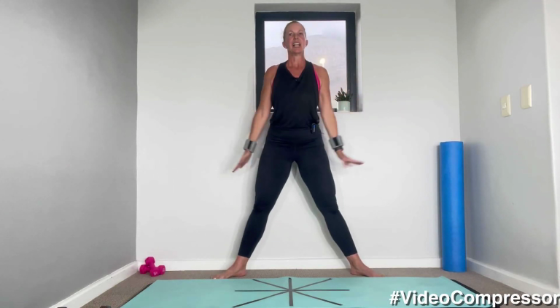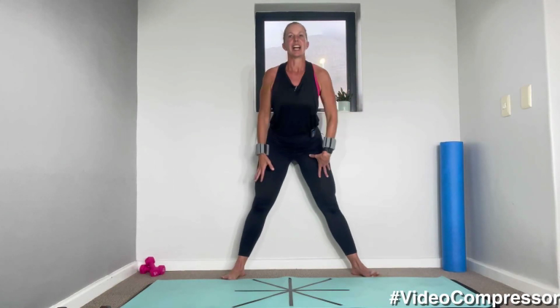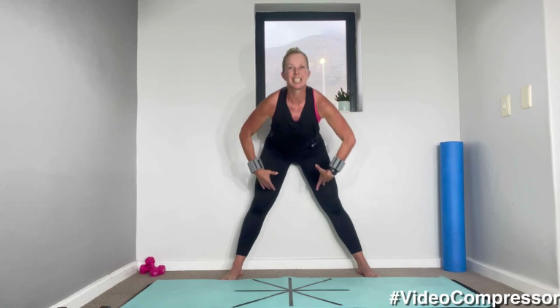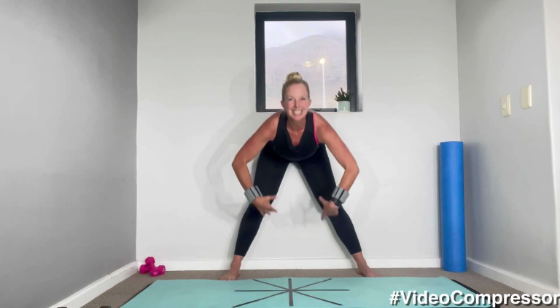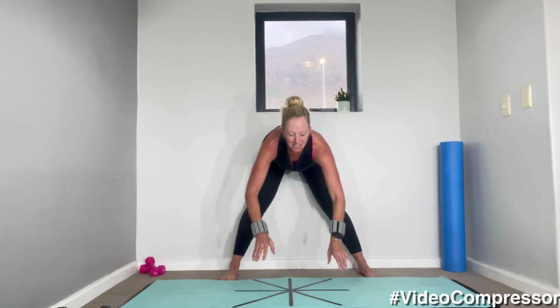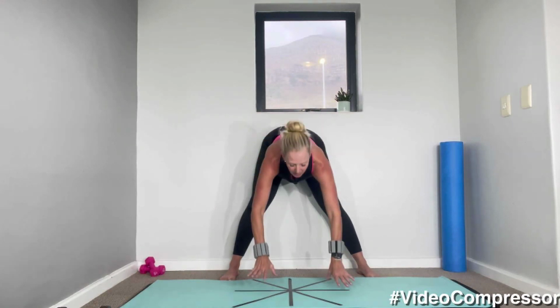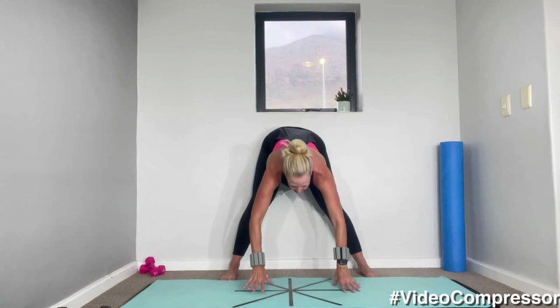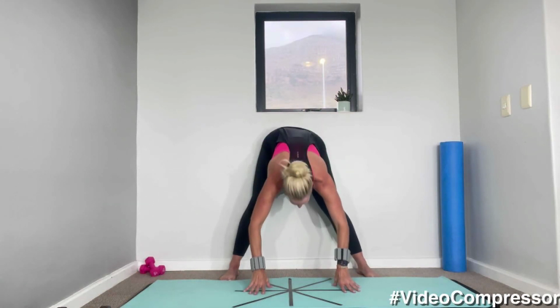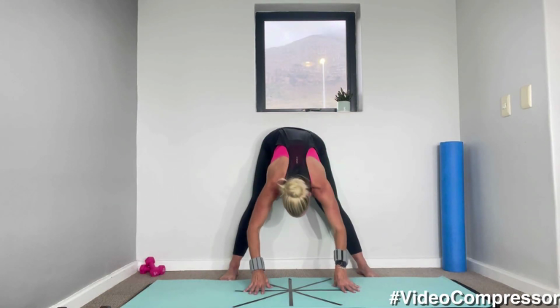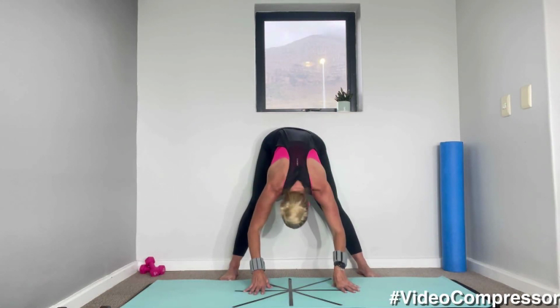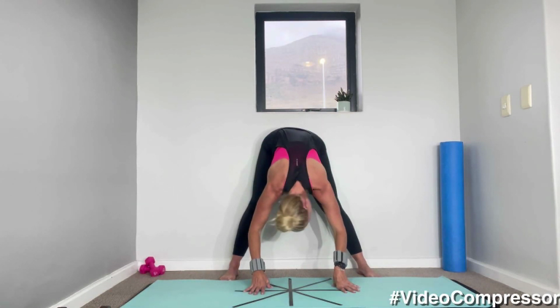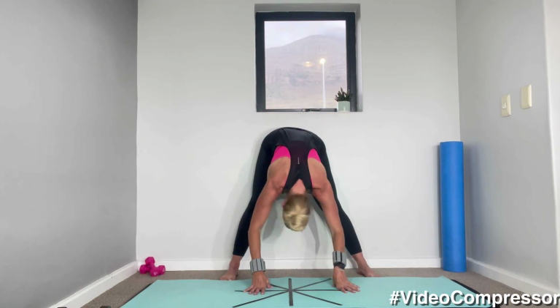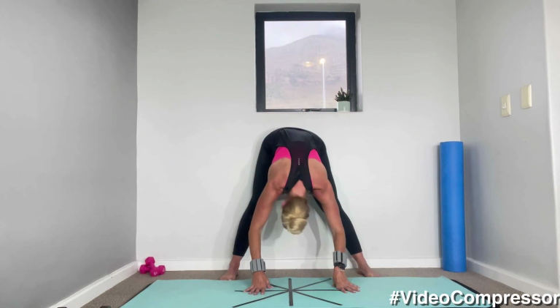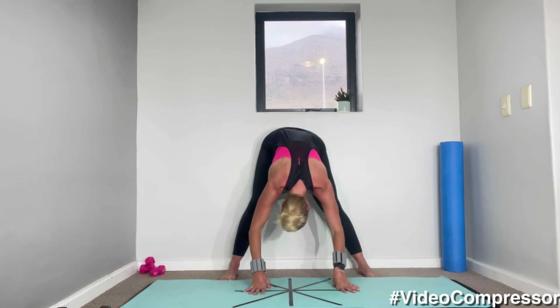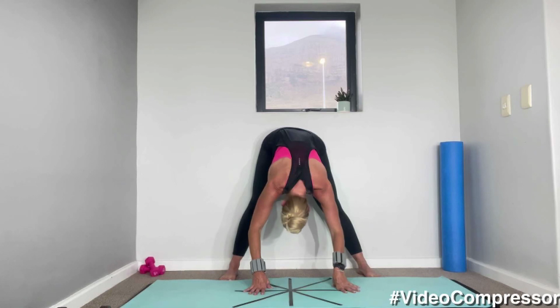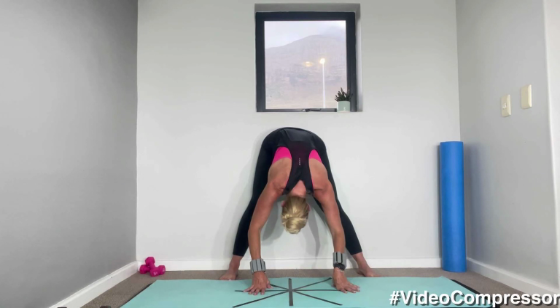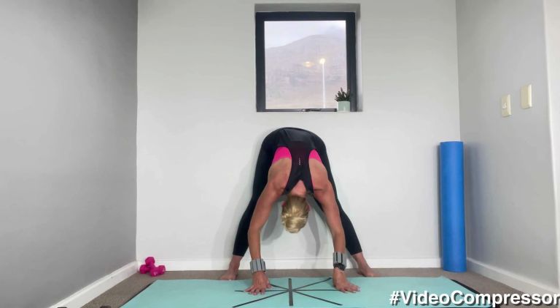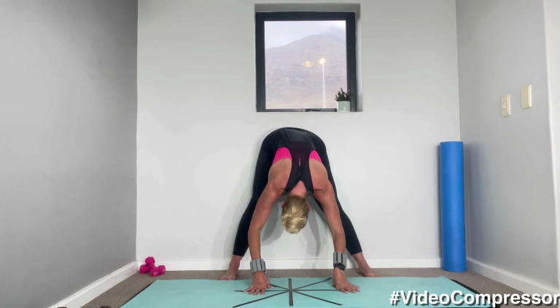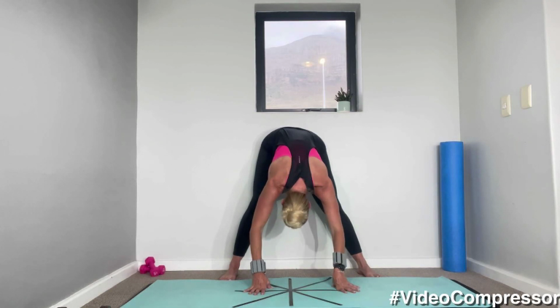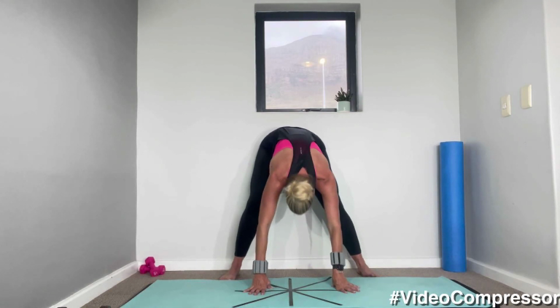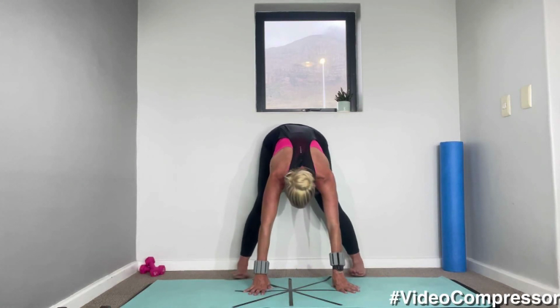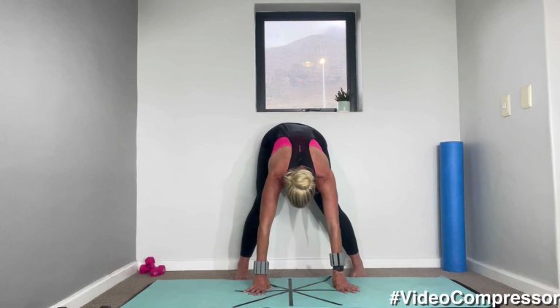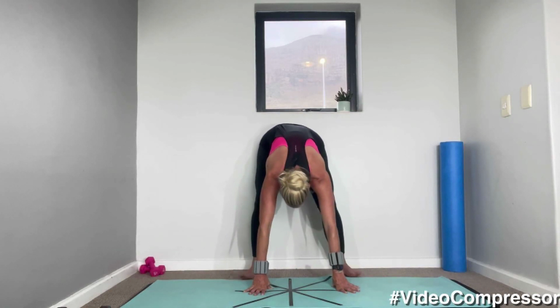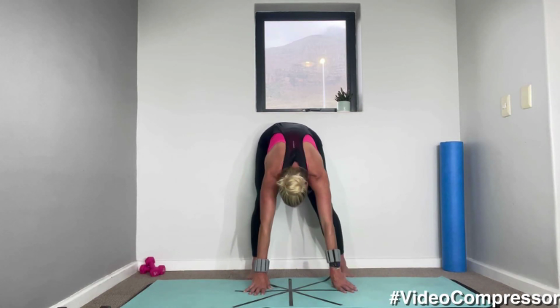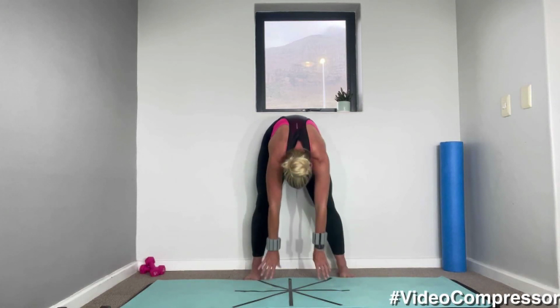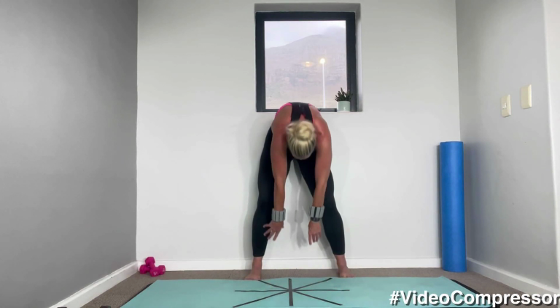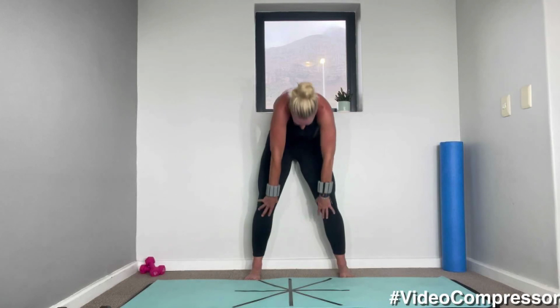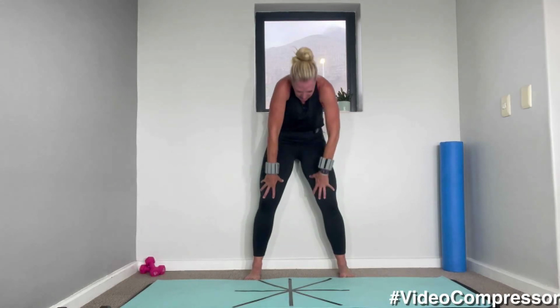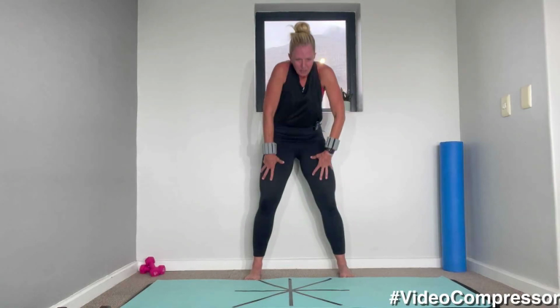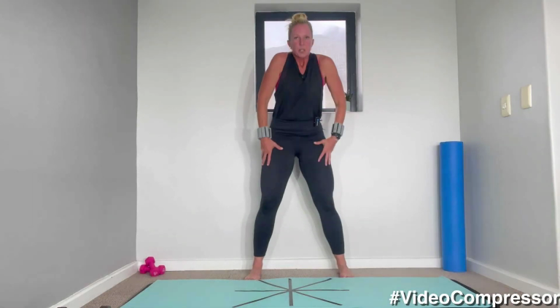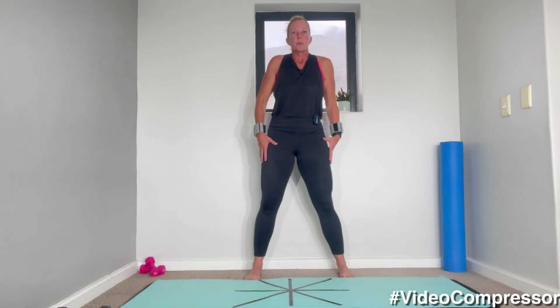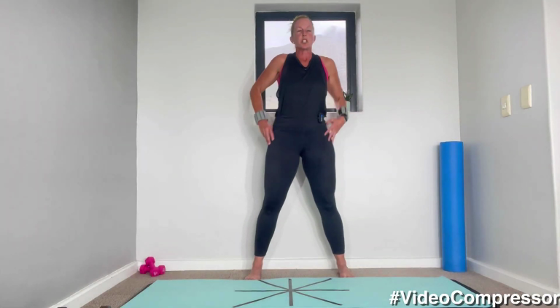And just relax it down to the floor. Have a little stretch, let your head relax. And curling up. Great job.